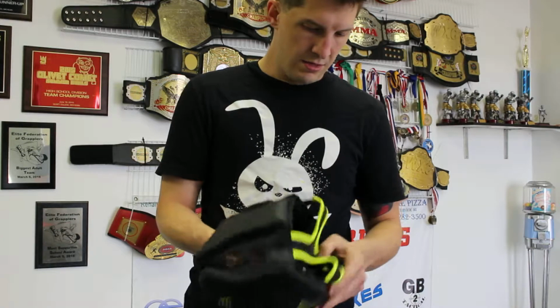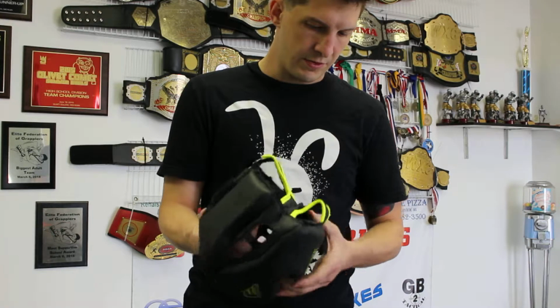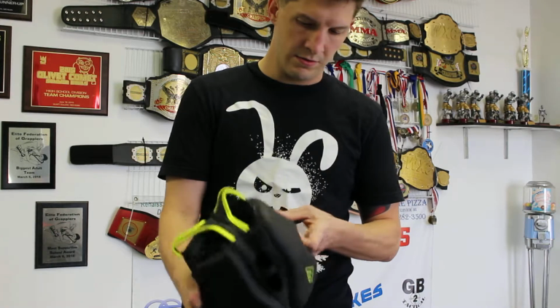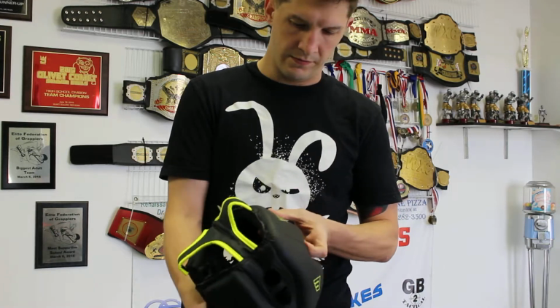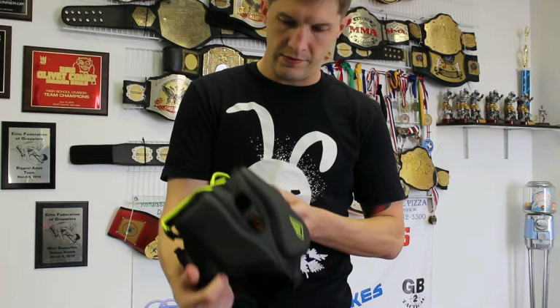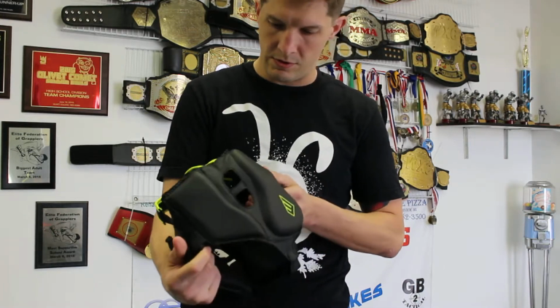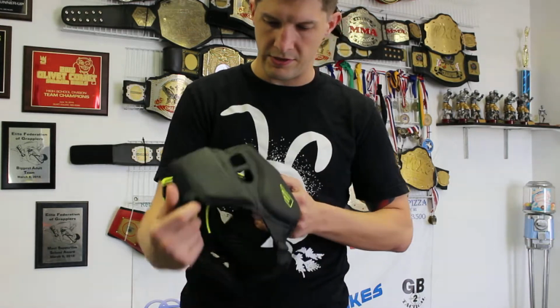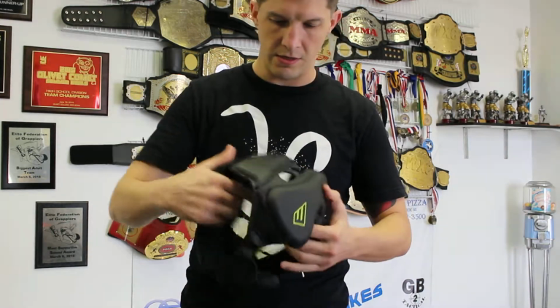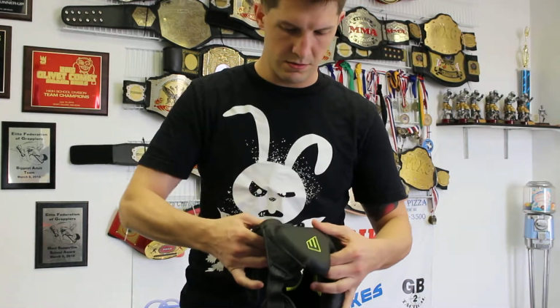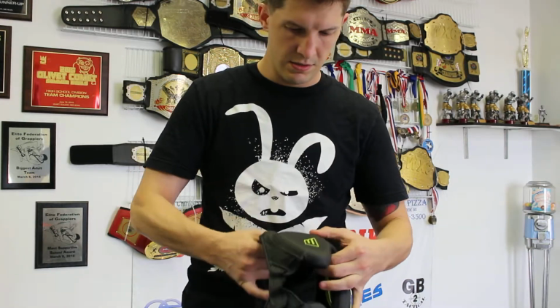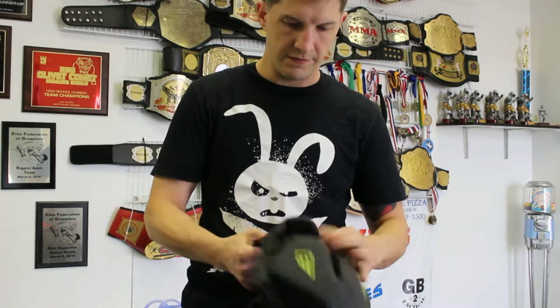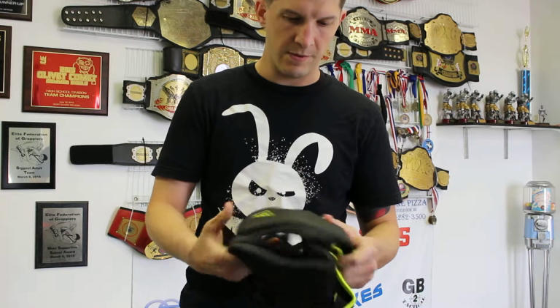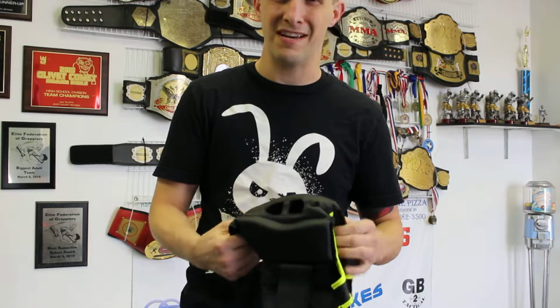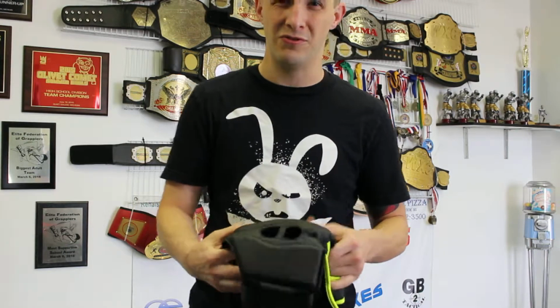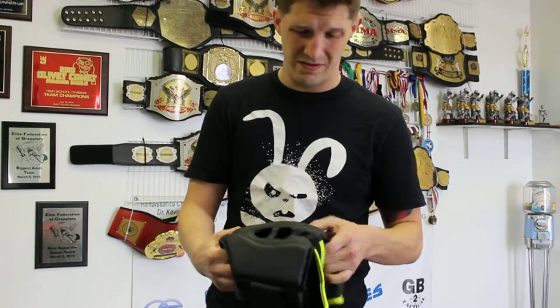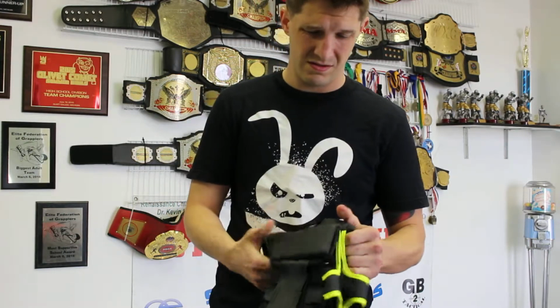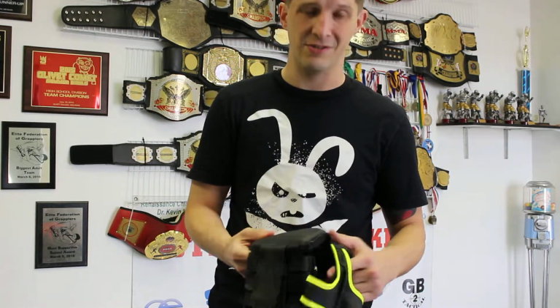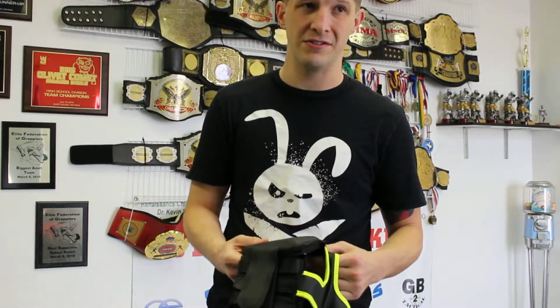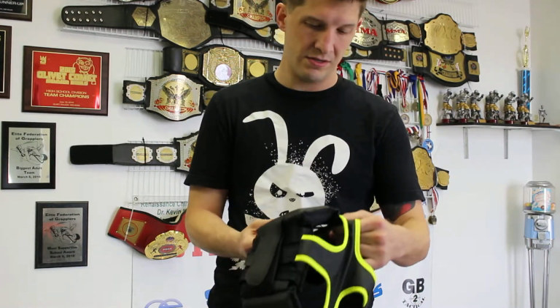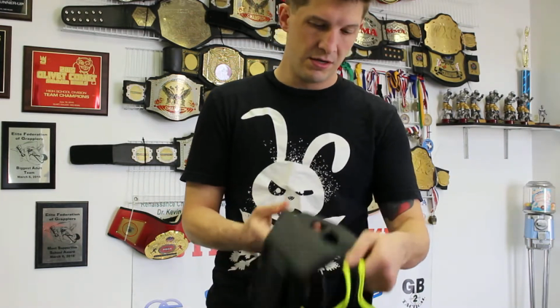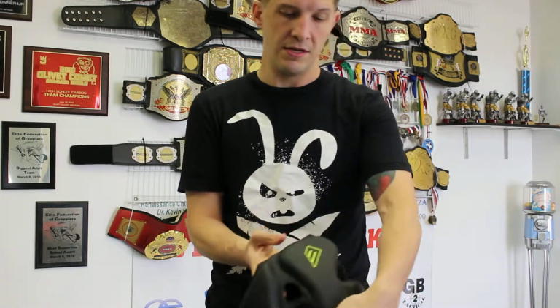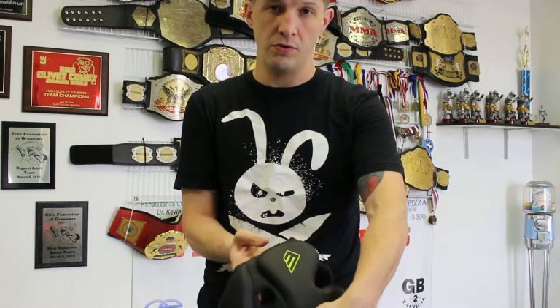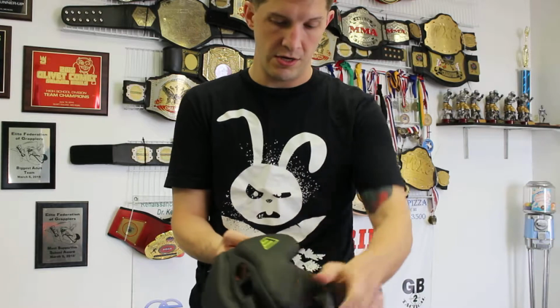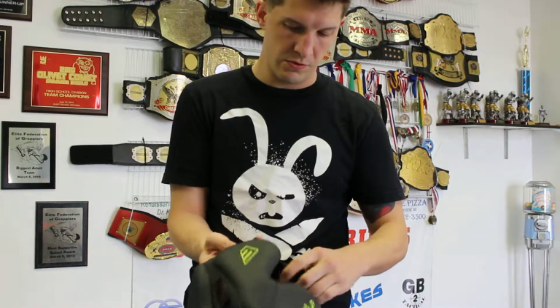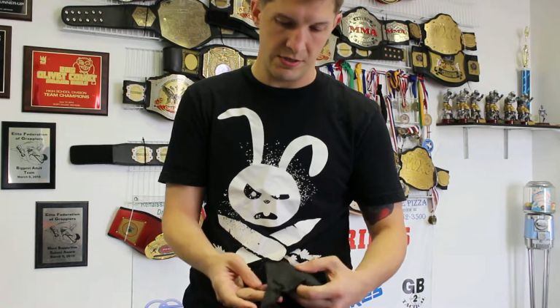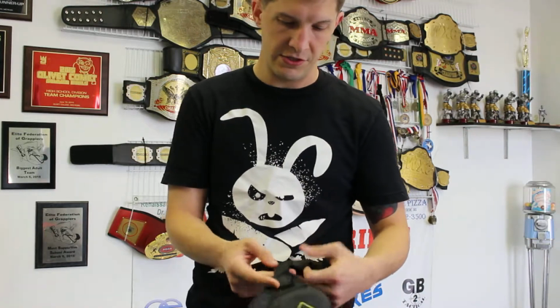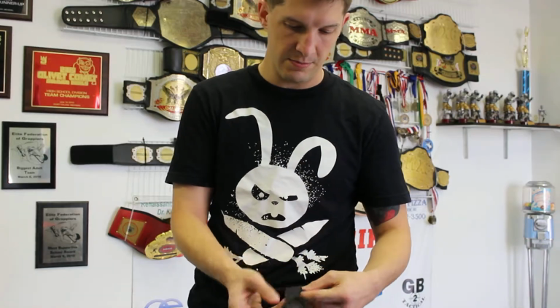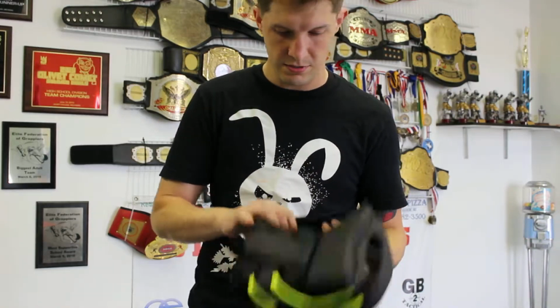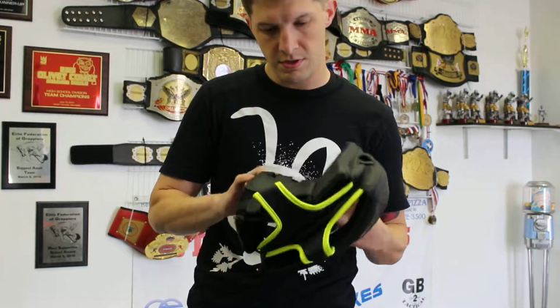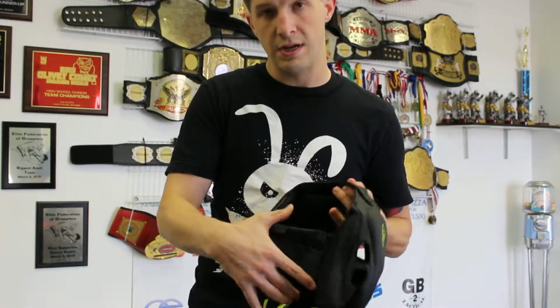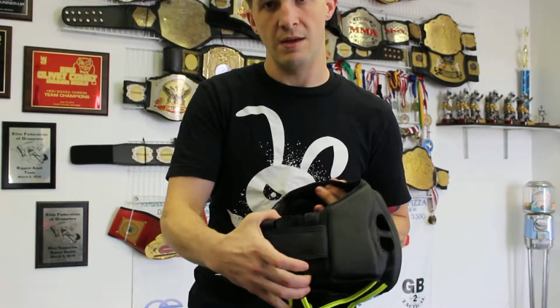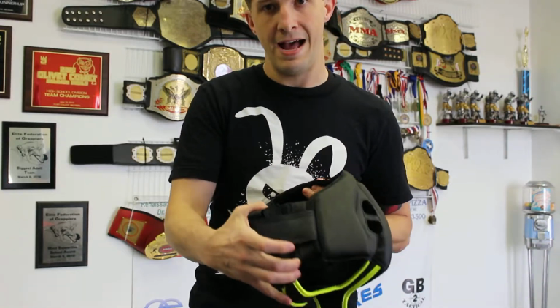Looks like we've got some very, very well put together headgear. Nice and firm. I don't like my headgear too soft — I mean you're taking punches to it. Got the ear holes so you can hear while you're doing it. Nice little chin strap gear. Strap in the back.